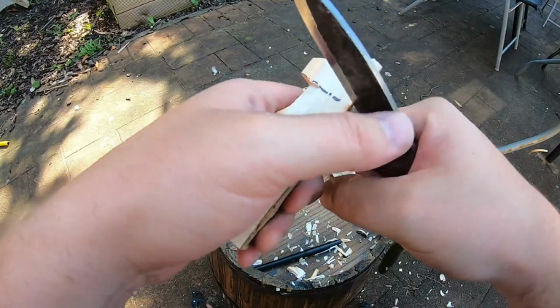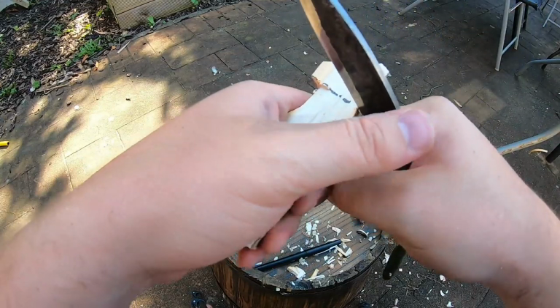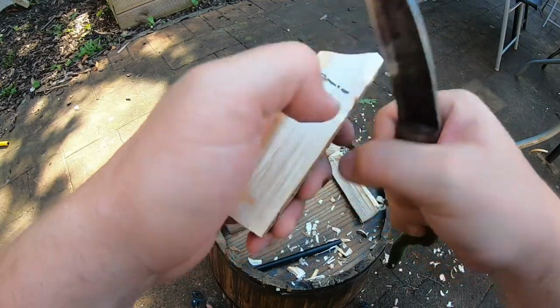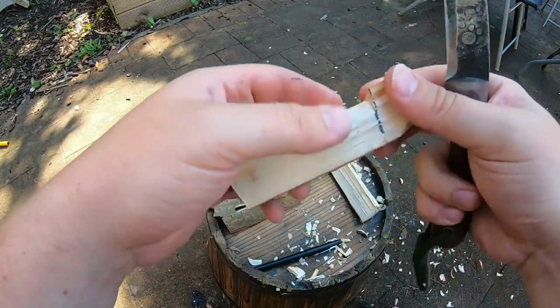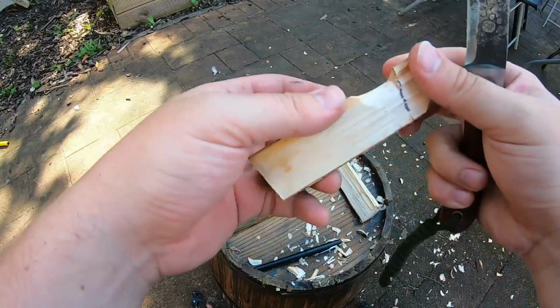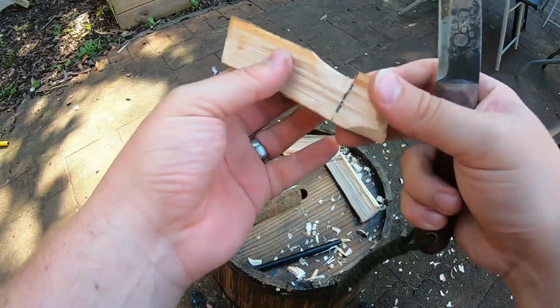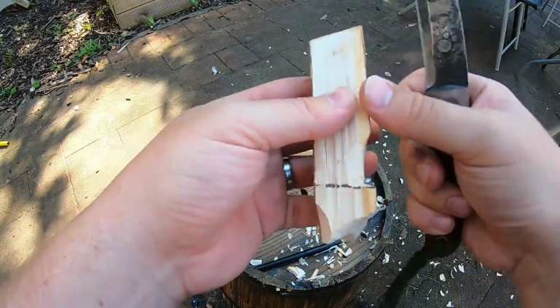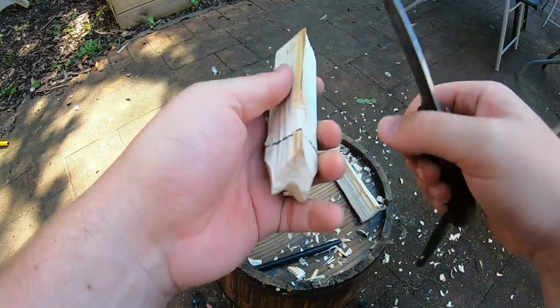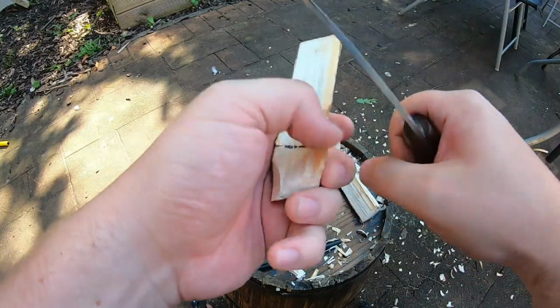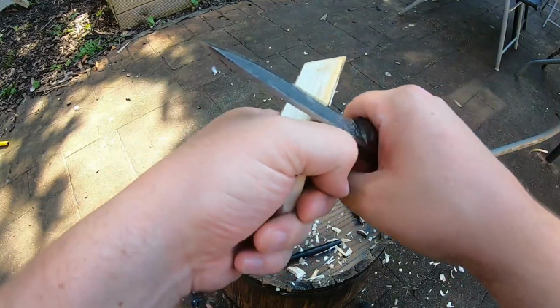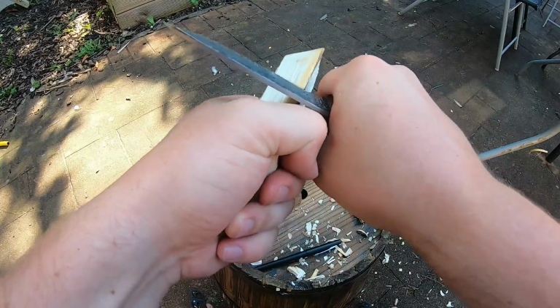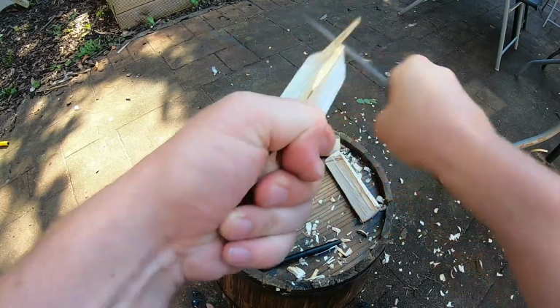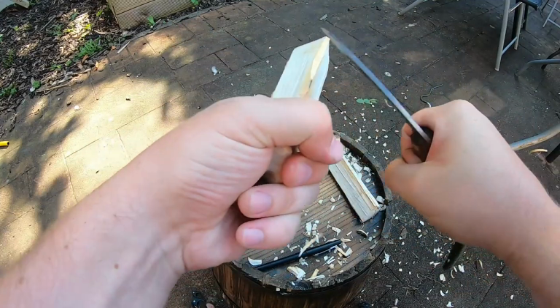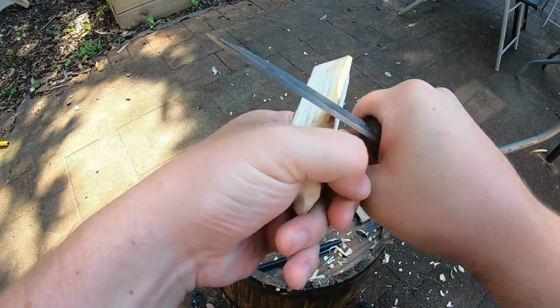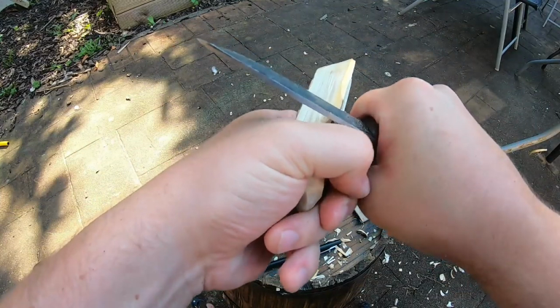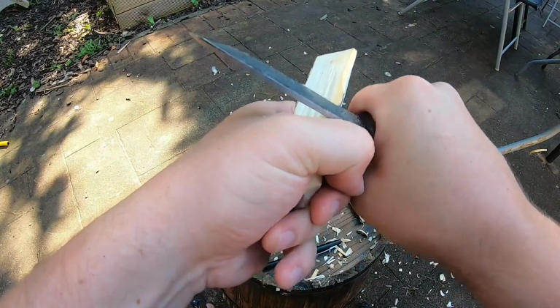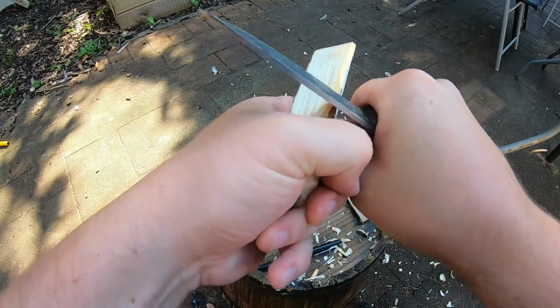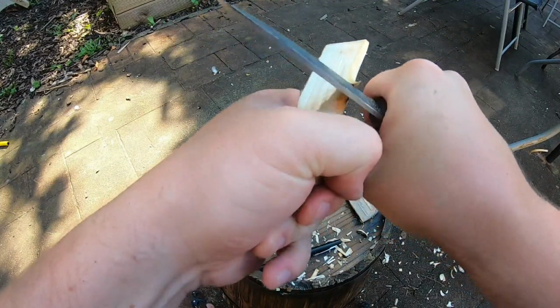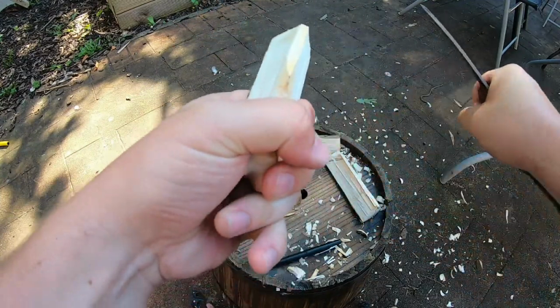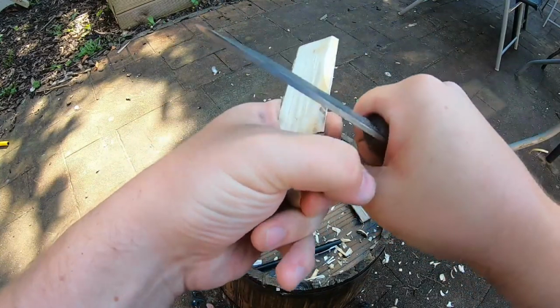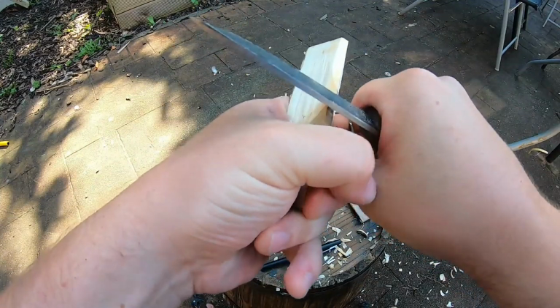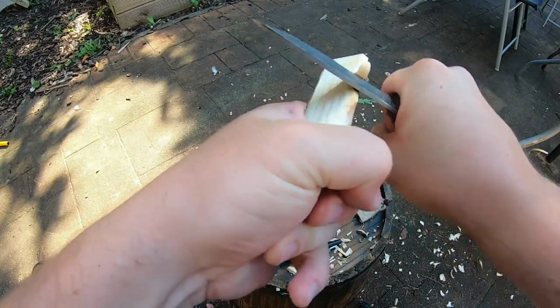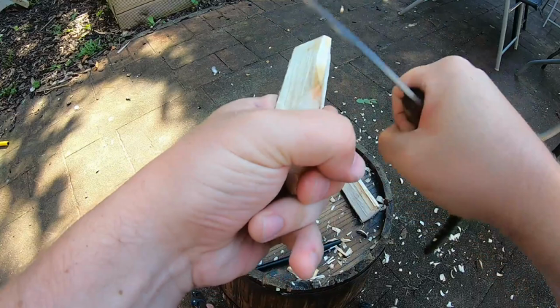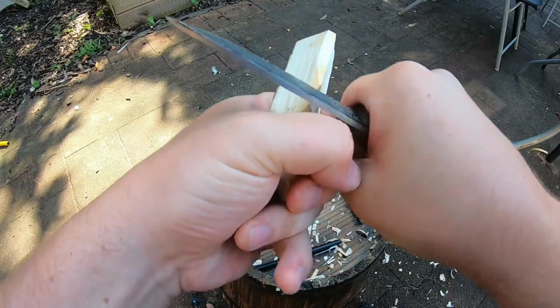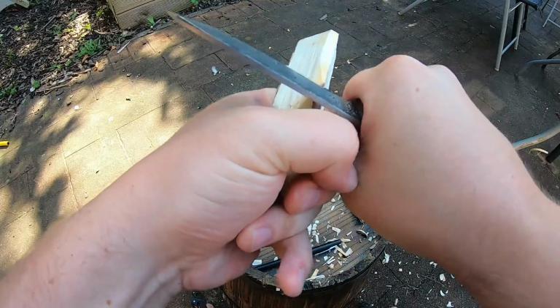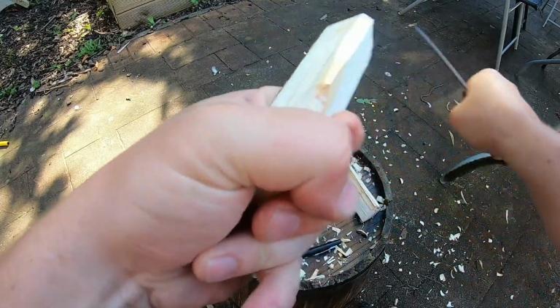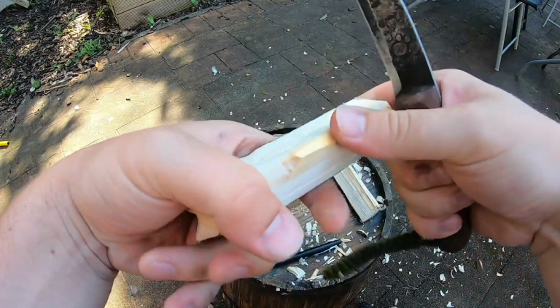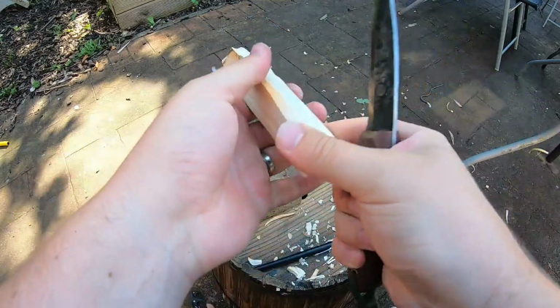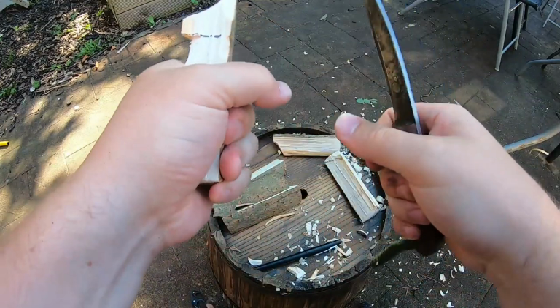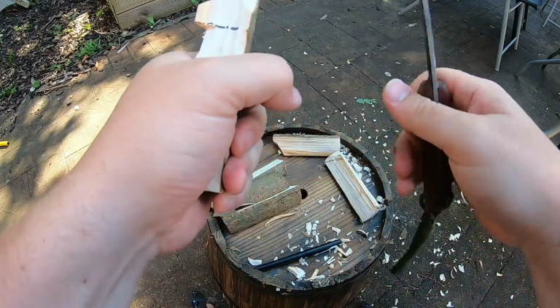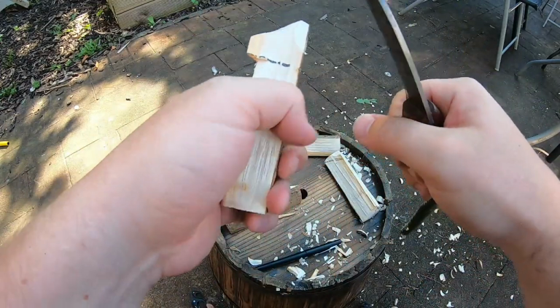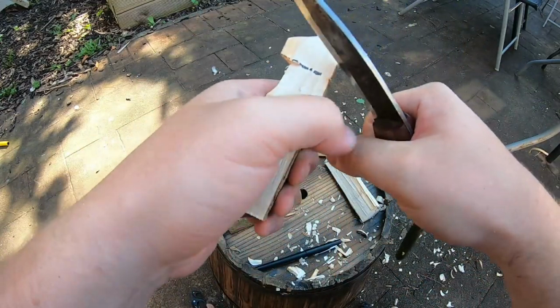At this point I'm going to take away this ridge because it's digging into my hand a bit, so I'm just going to take that ridge off. That'll be easier to hold now.